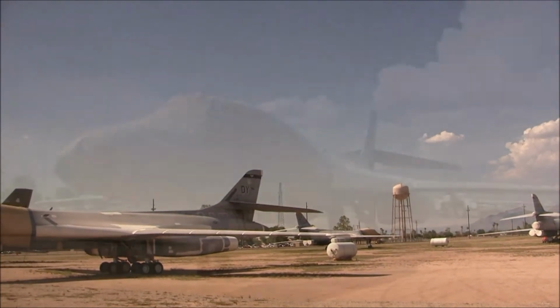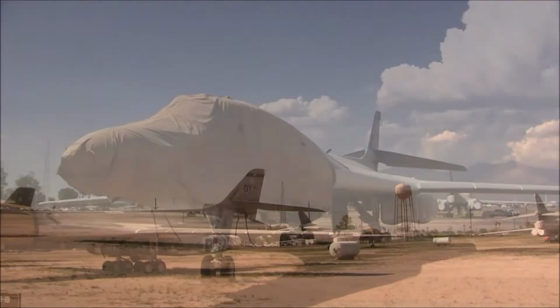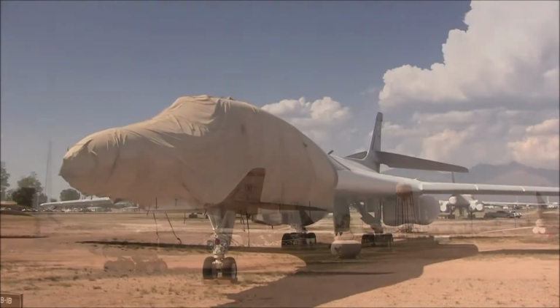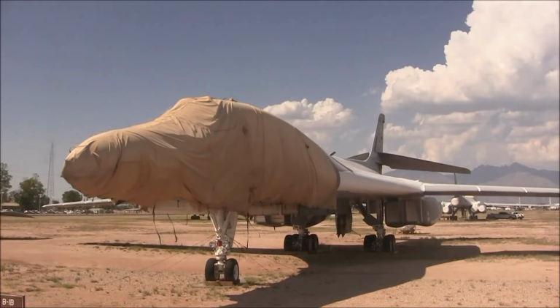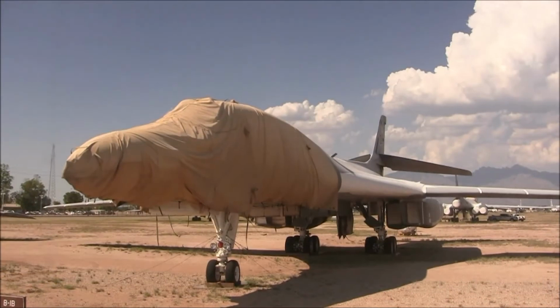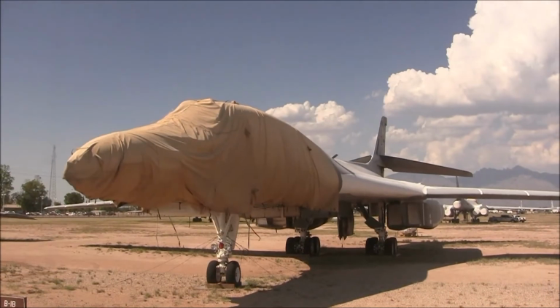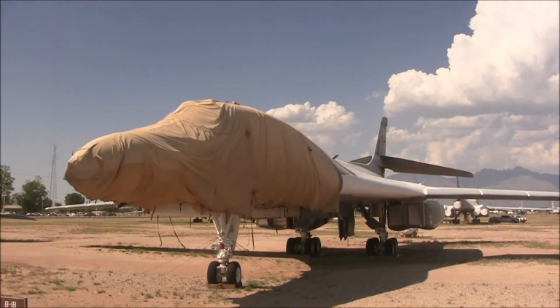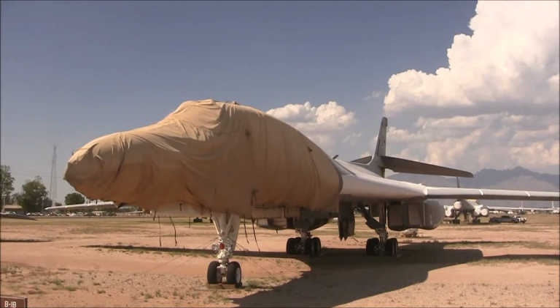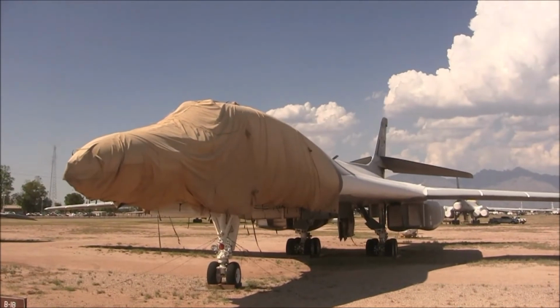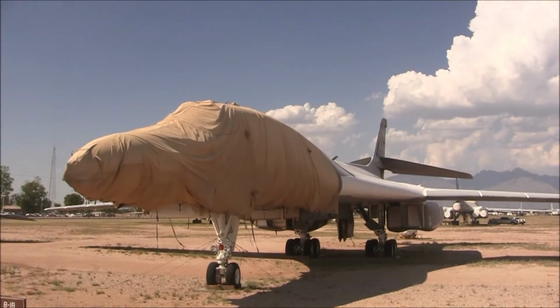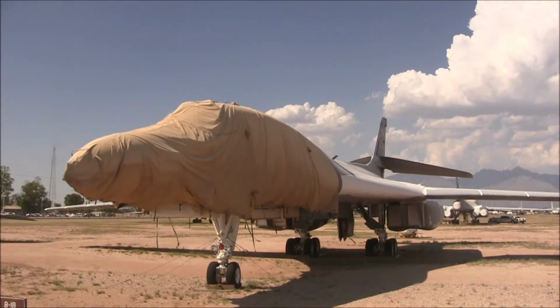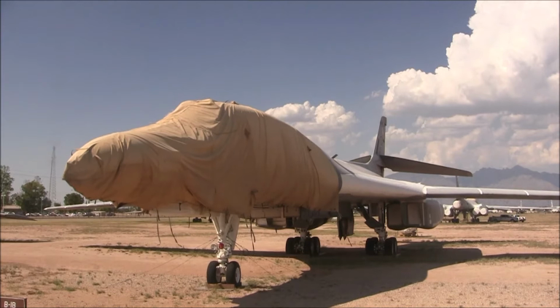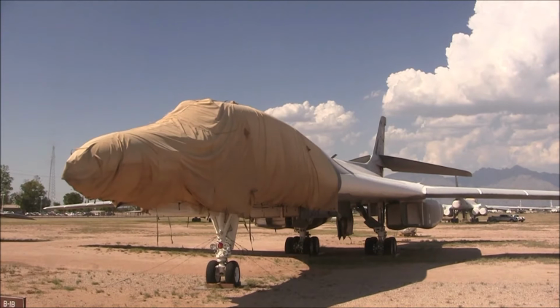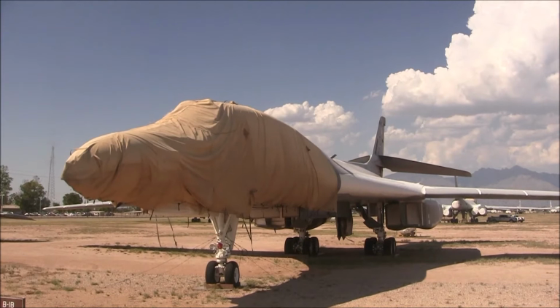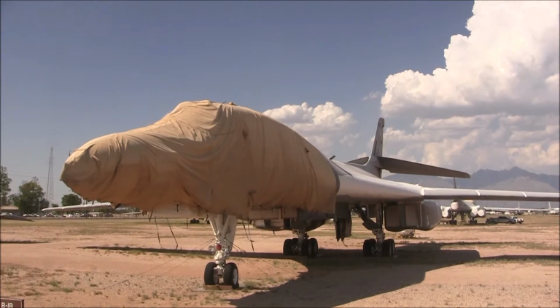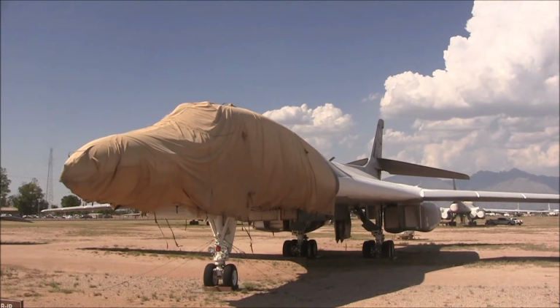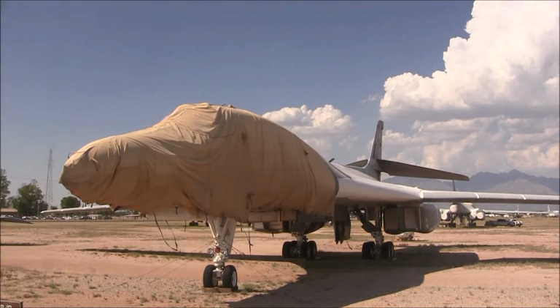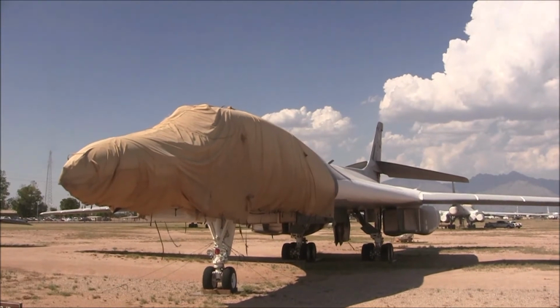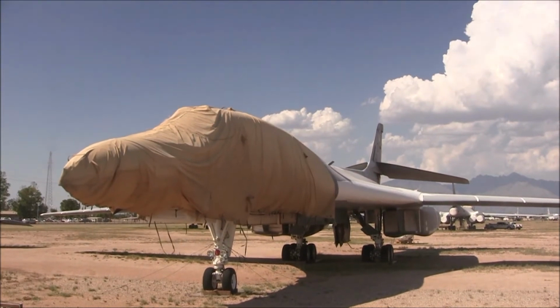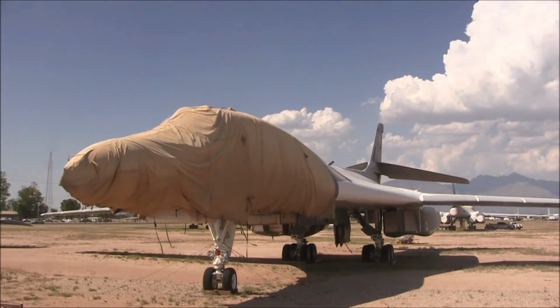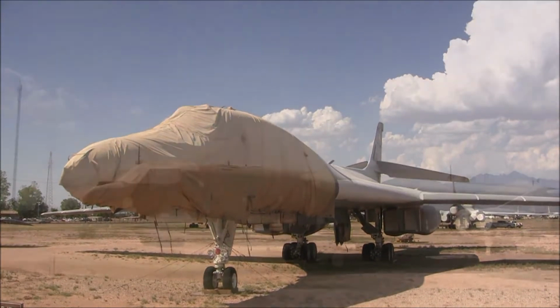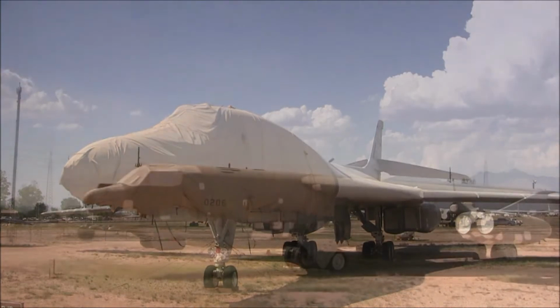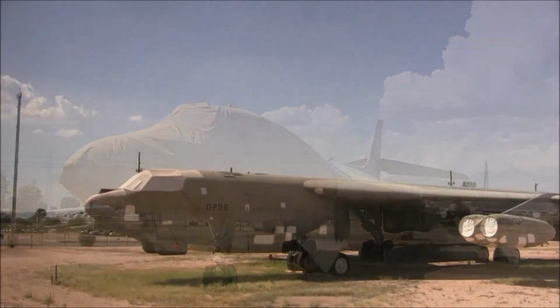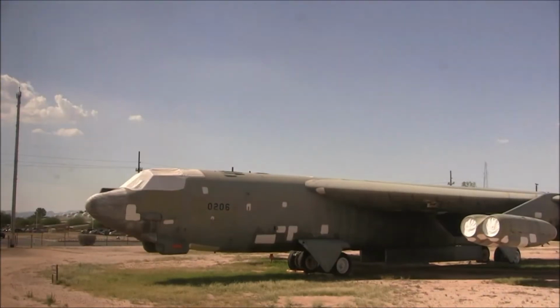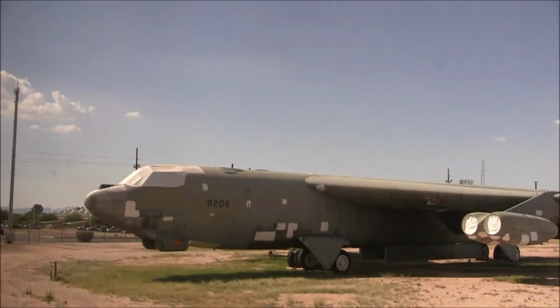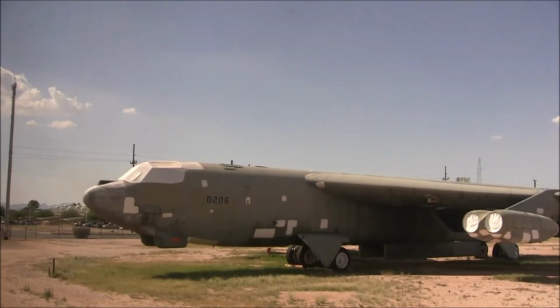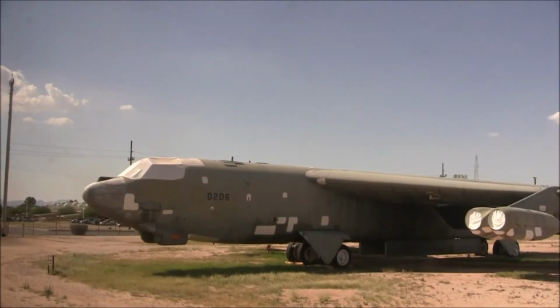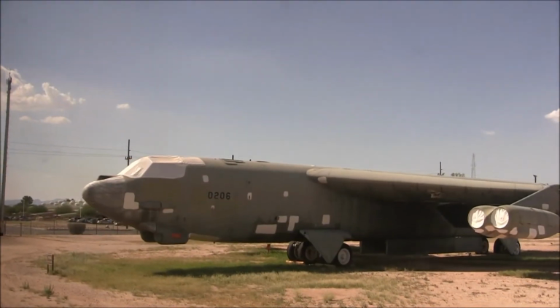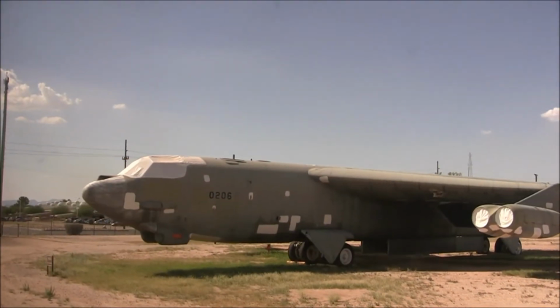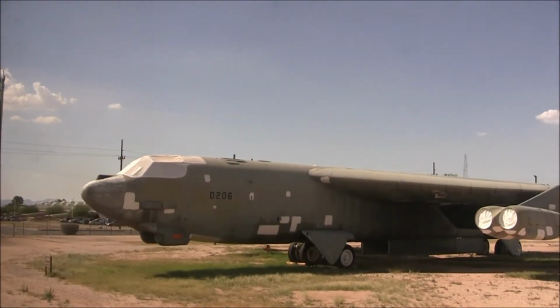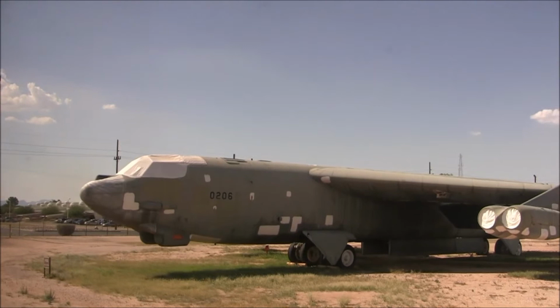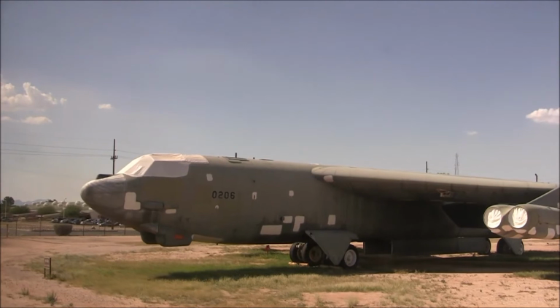Variable geometry wing — those wings are straight out for slow flight, for landing. At high speed, it can do almost twice the speed of sound. Back on your right side, here's our great B-52.